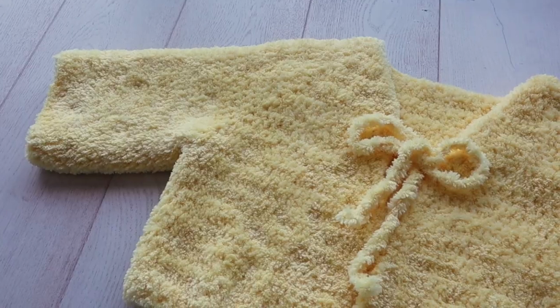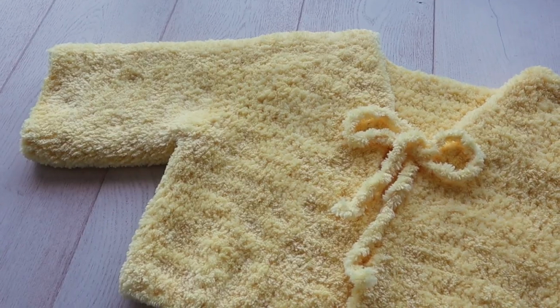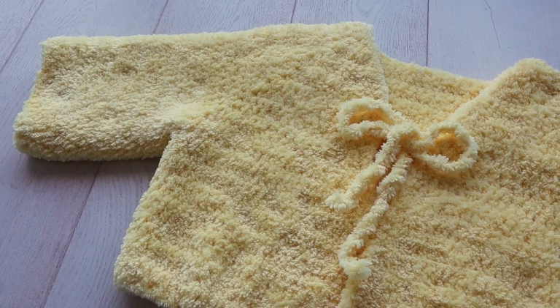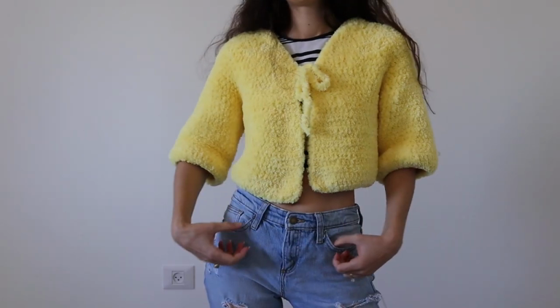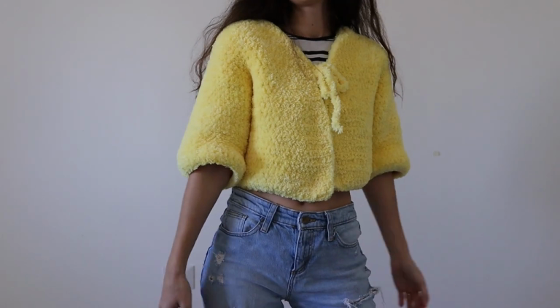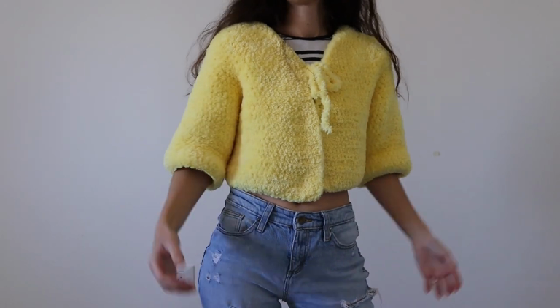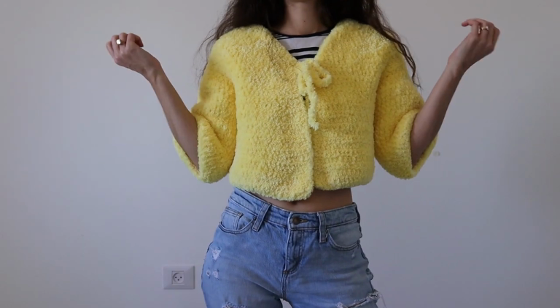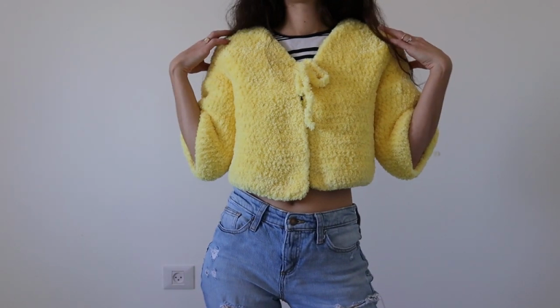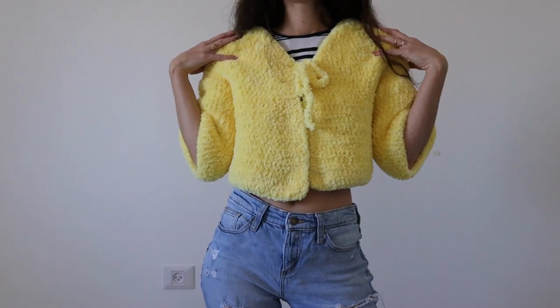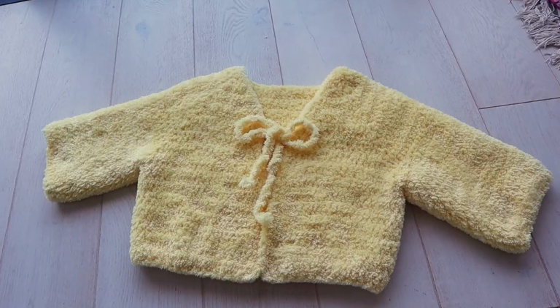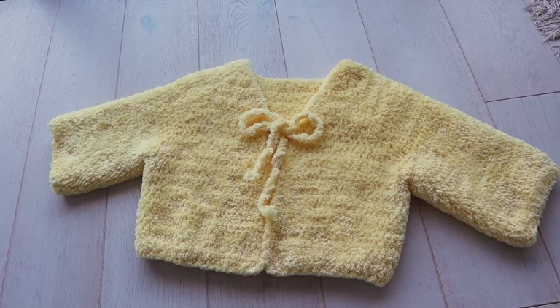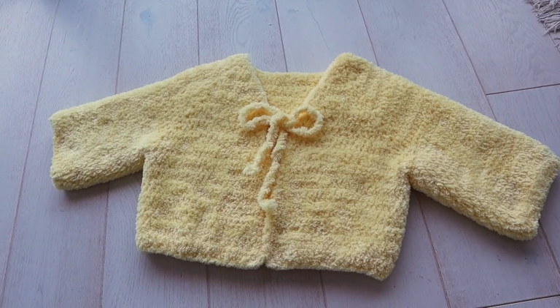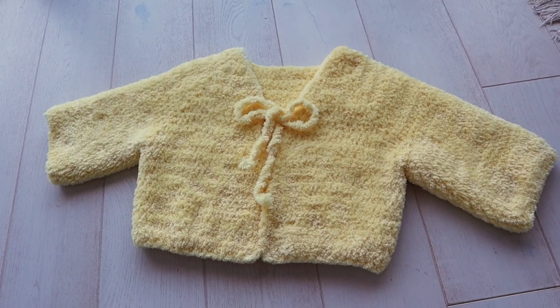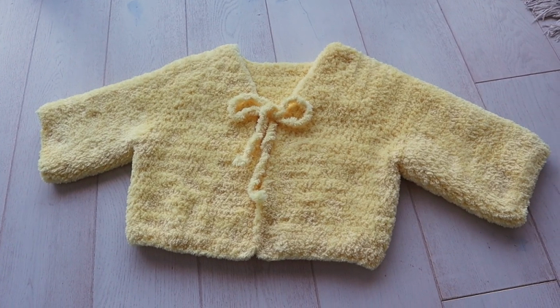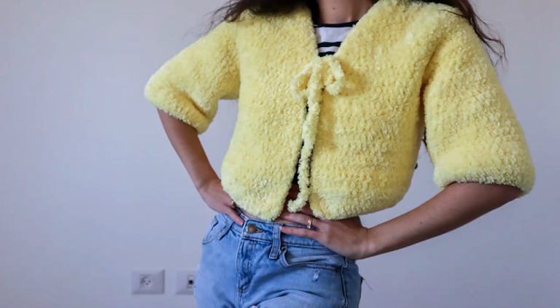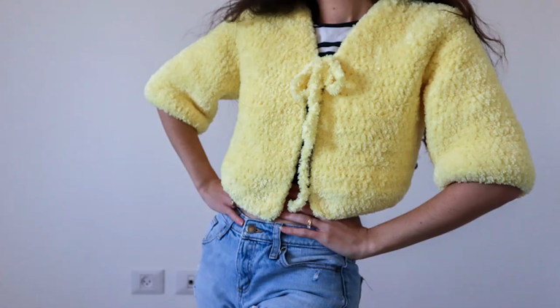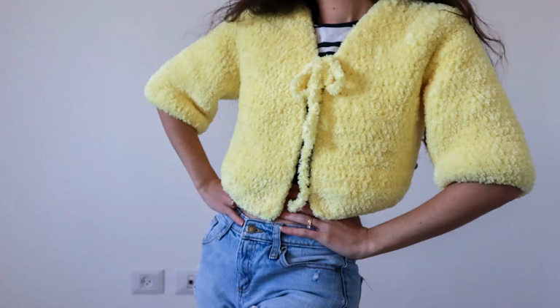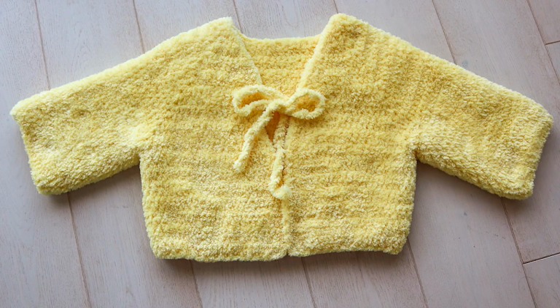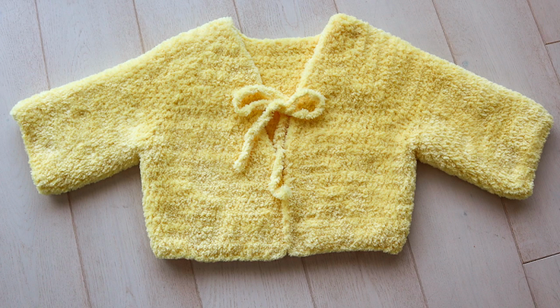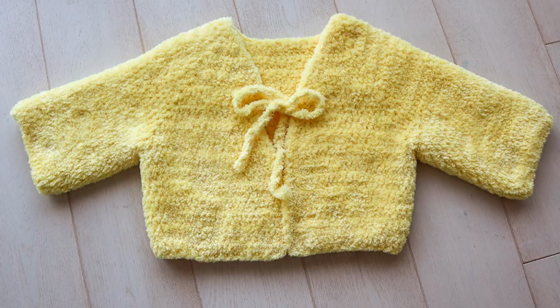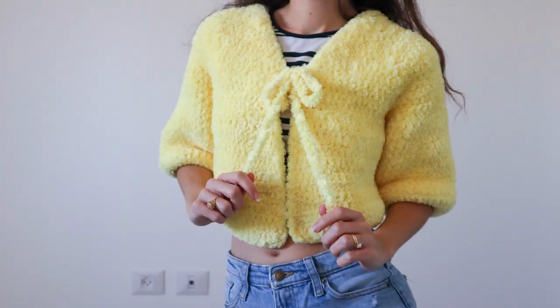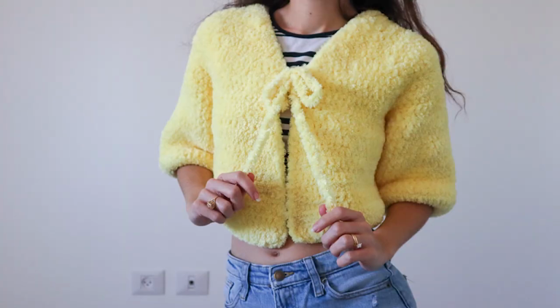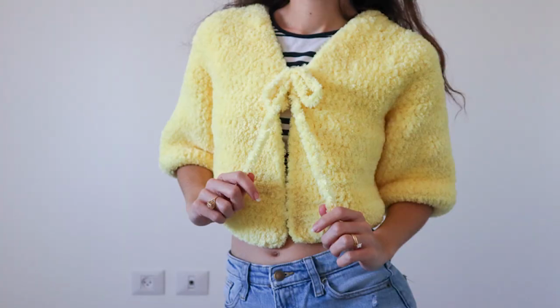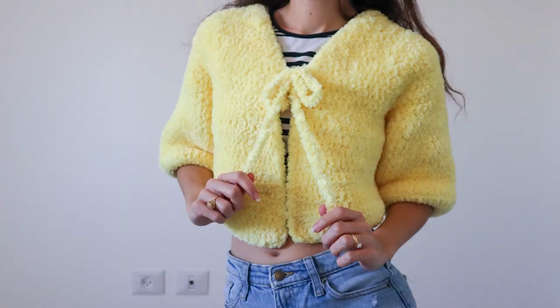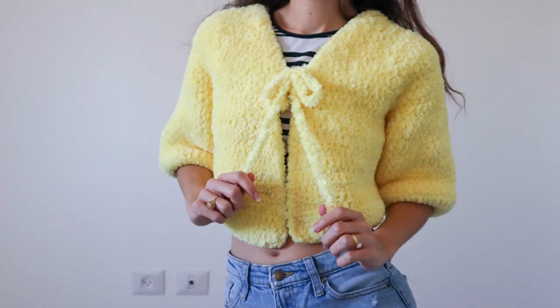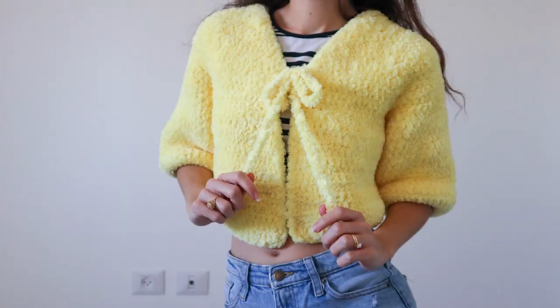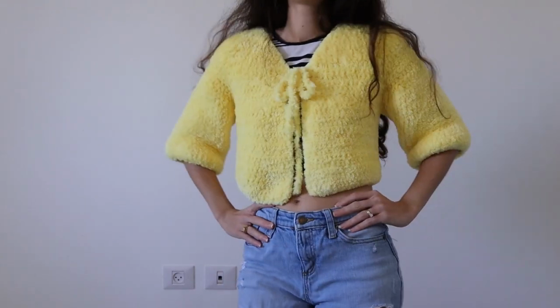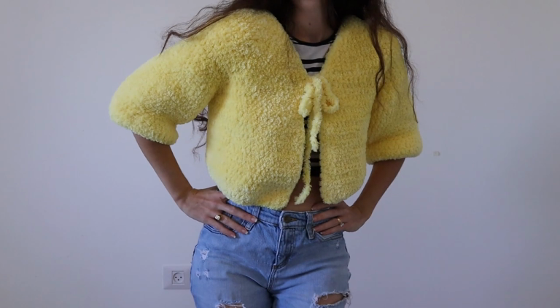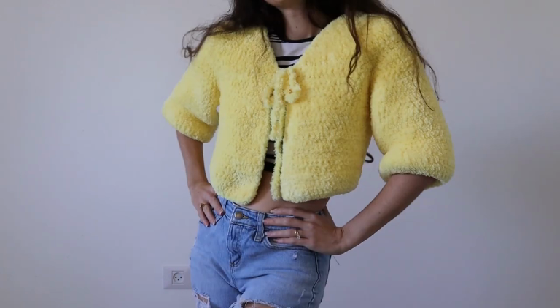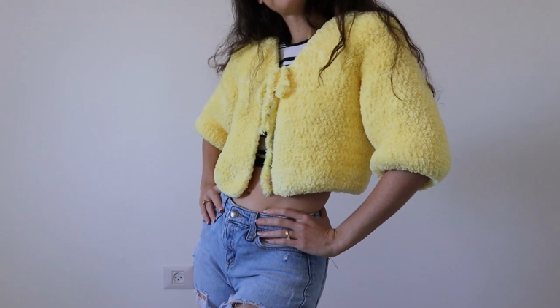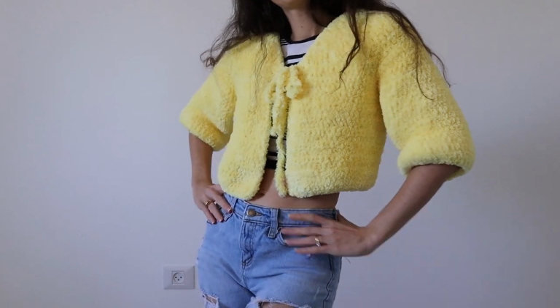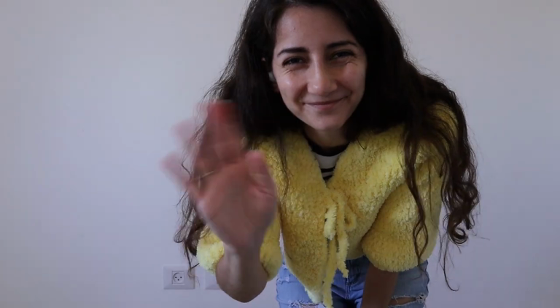So, there you have it! A fun, easy way to crochet a little fuzzy cardie, and really a top-down crochet sweater blank slate for you to do whatever you want. I hope you liked it! Don't forget to check out the description box for all the goods, and I'll see you next time. Byeee!